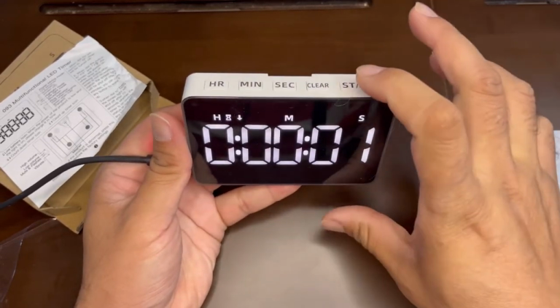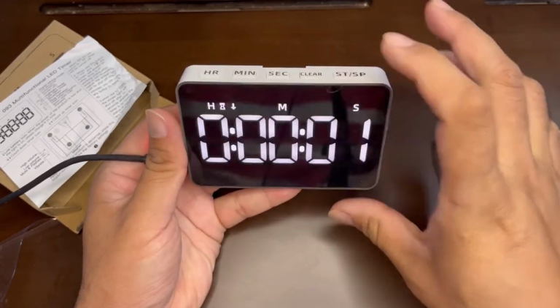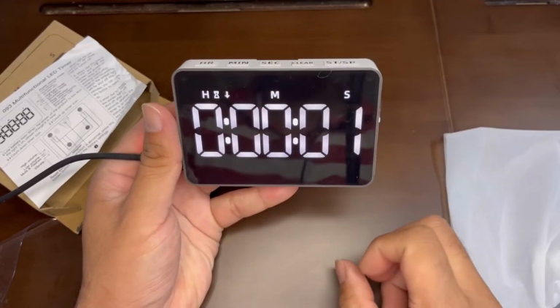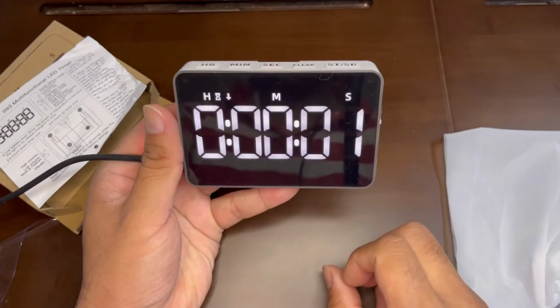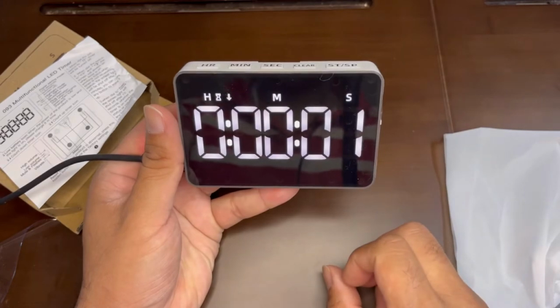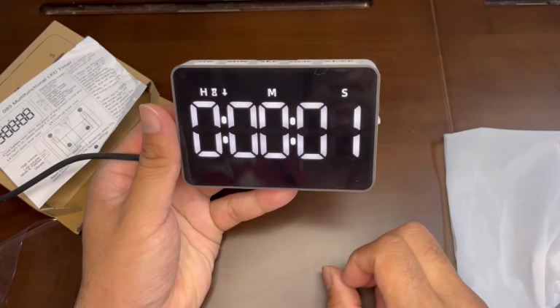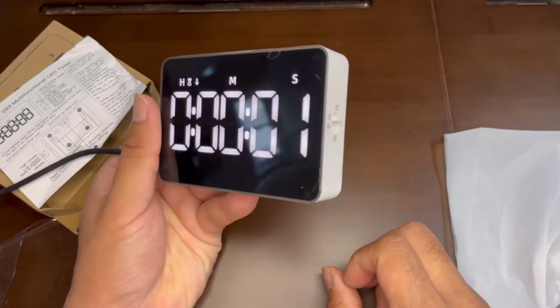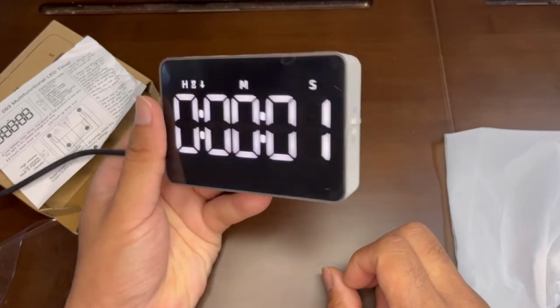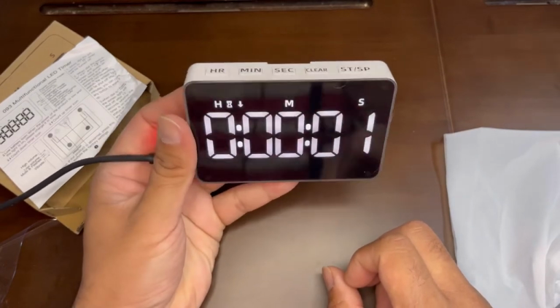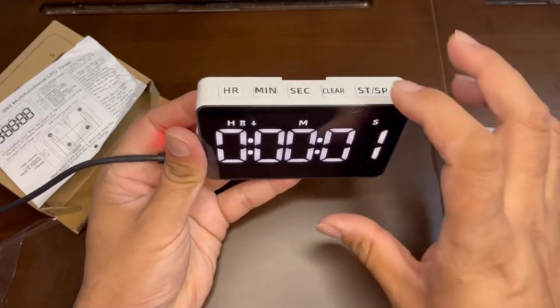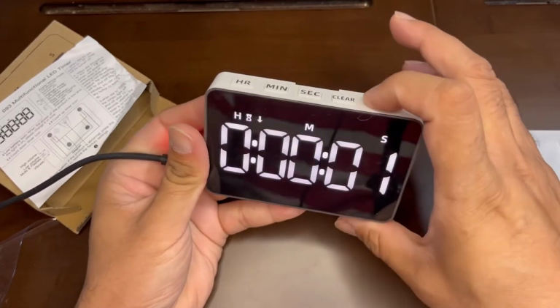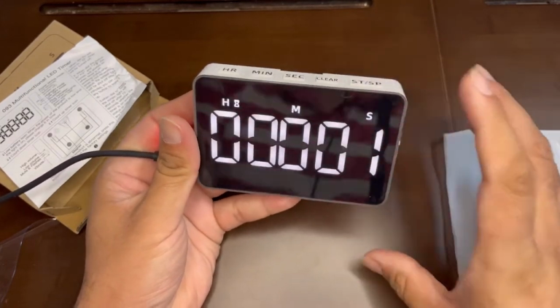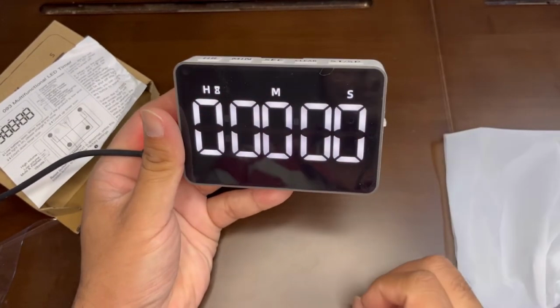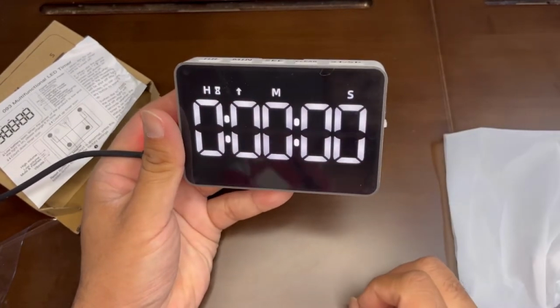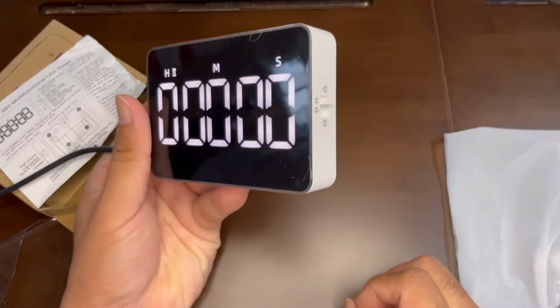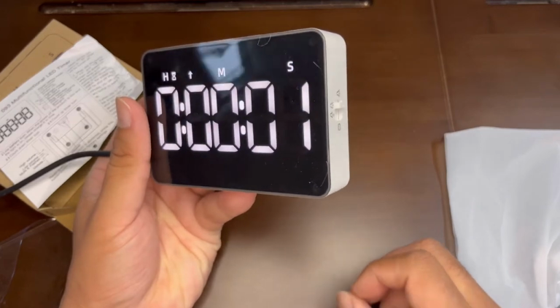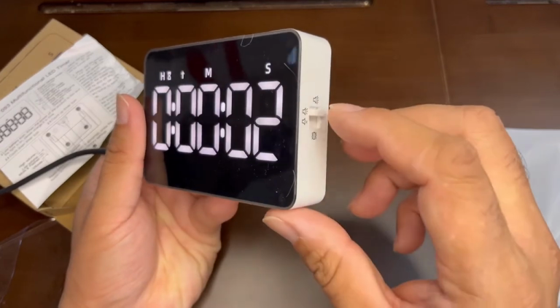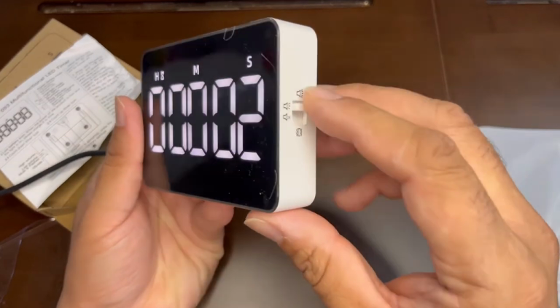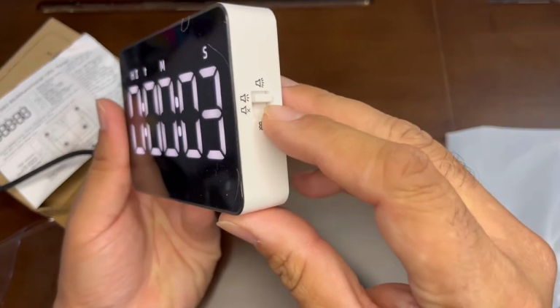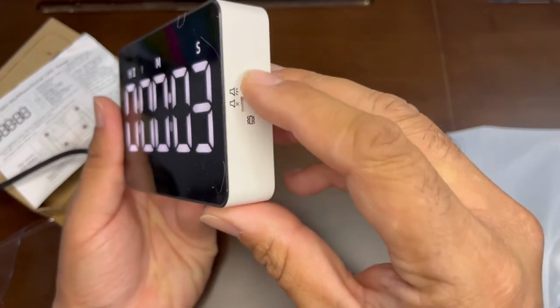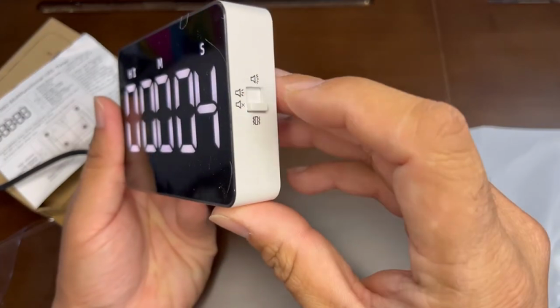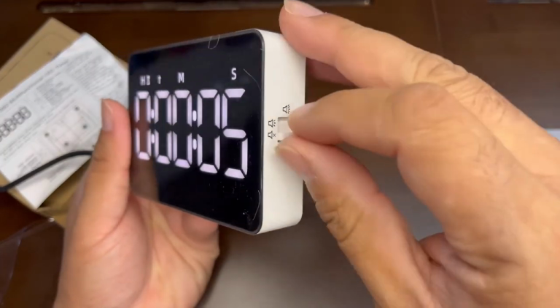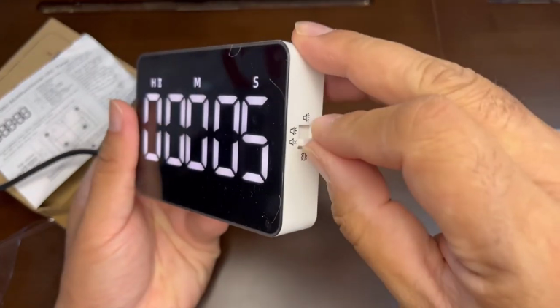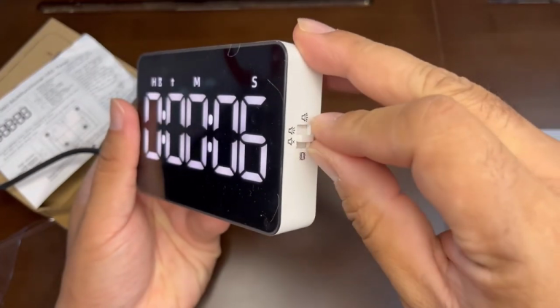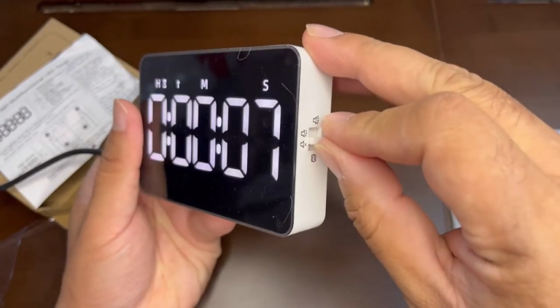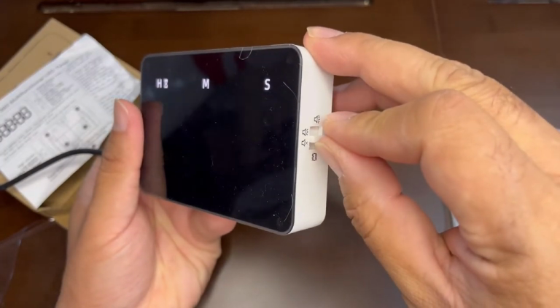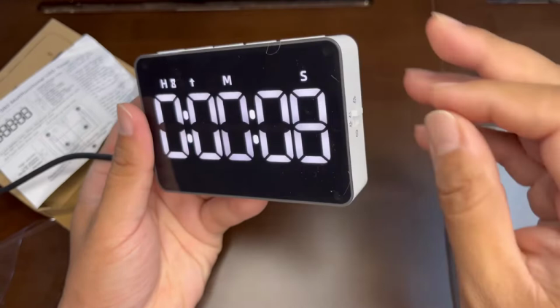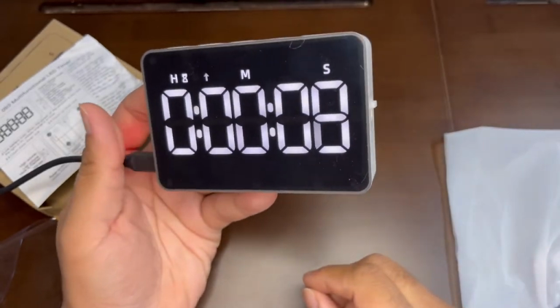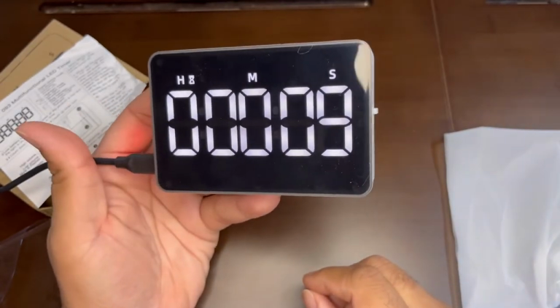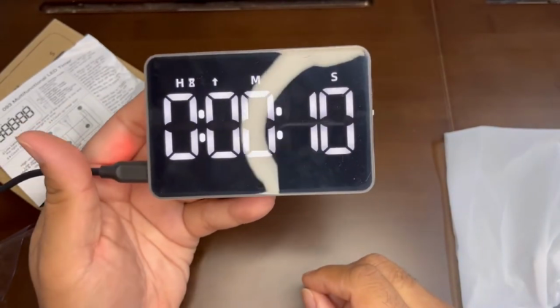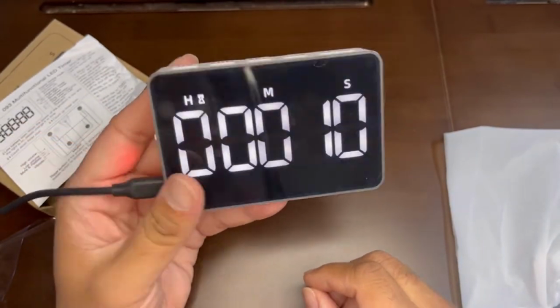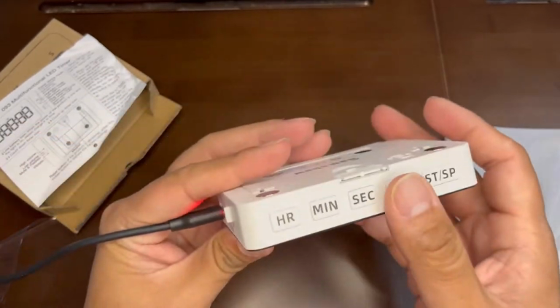It's pretty straightforward. This is the timer — as I mentioned, this top button starts the timer and then it will start beeping. You can control the volume with the up and down buttons, and that's how it works.